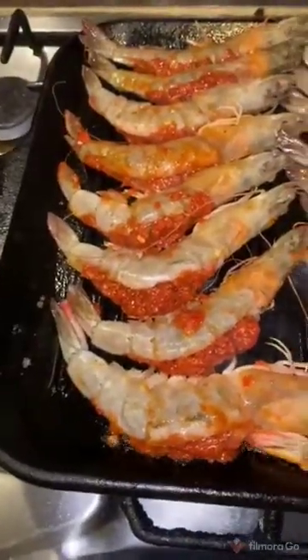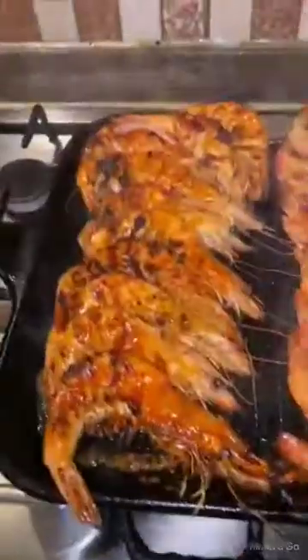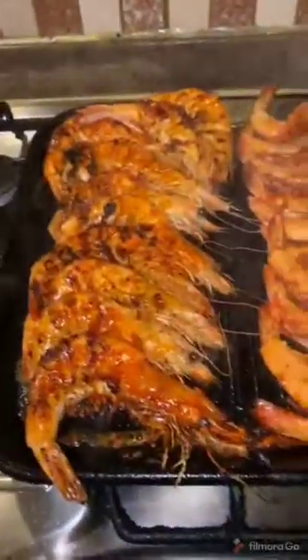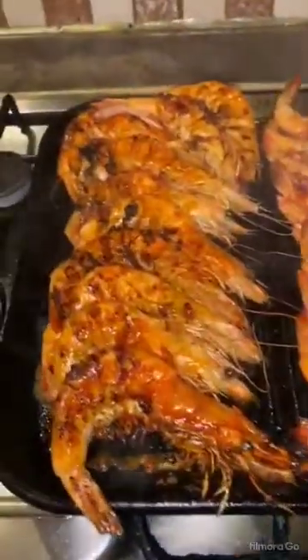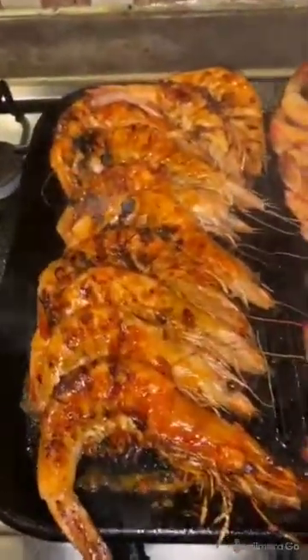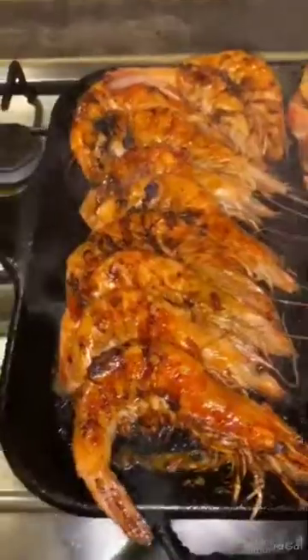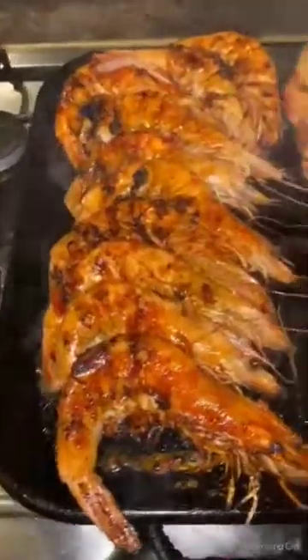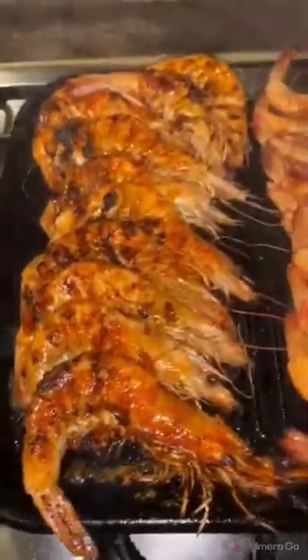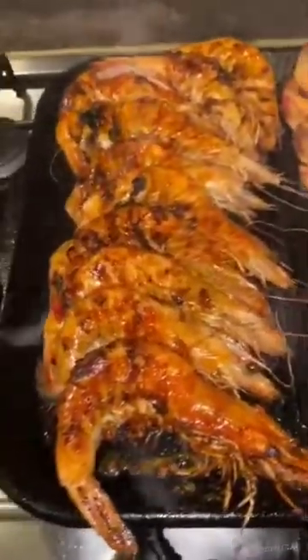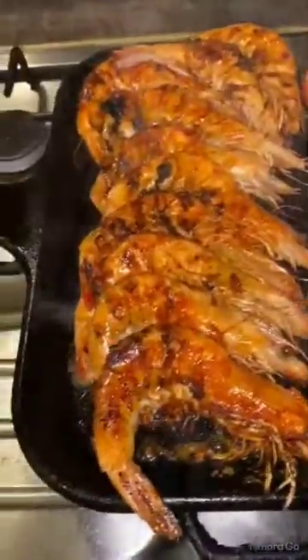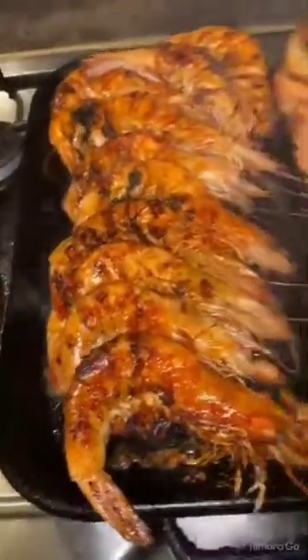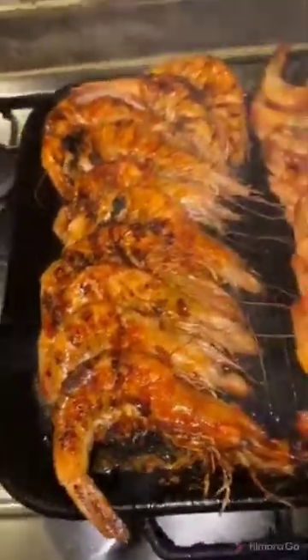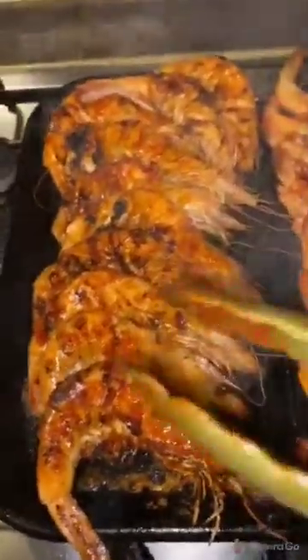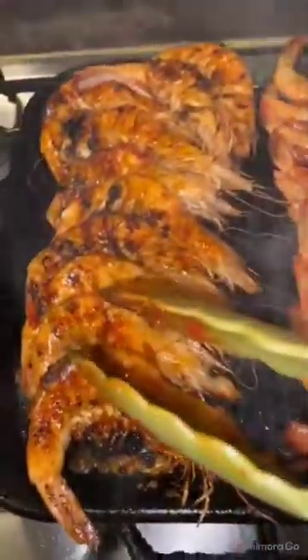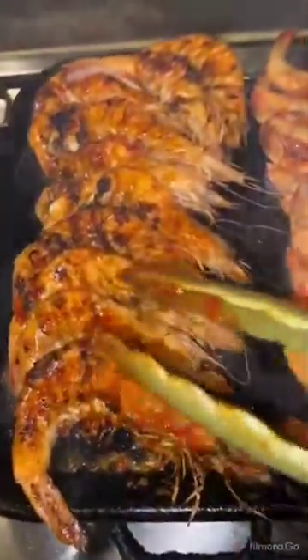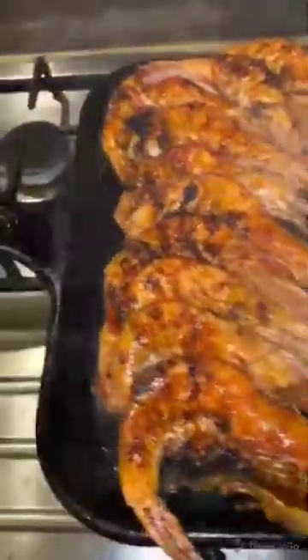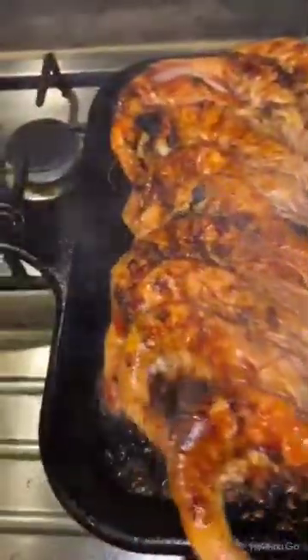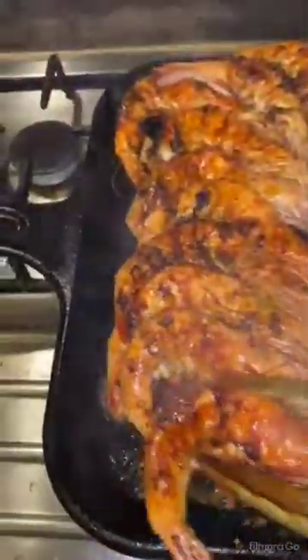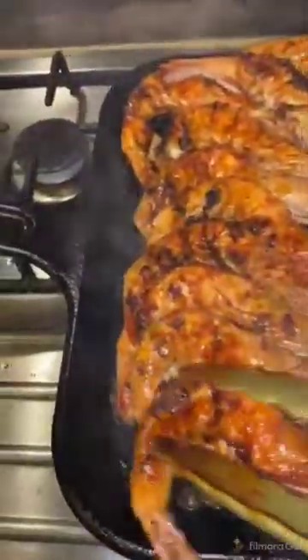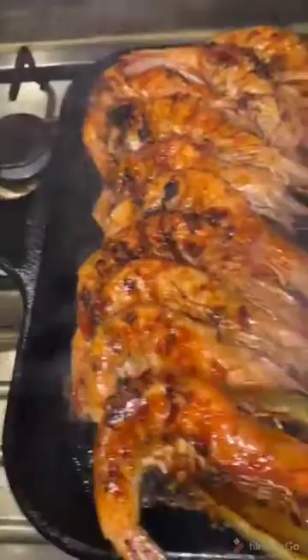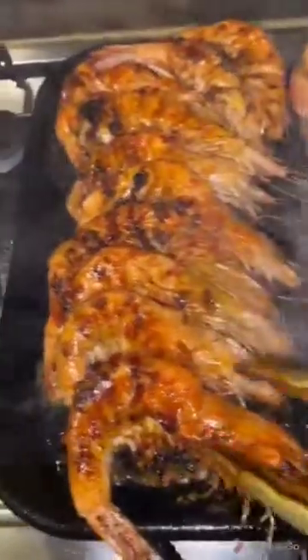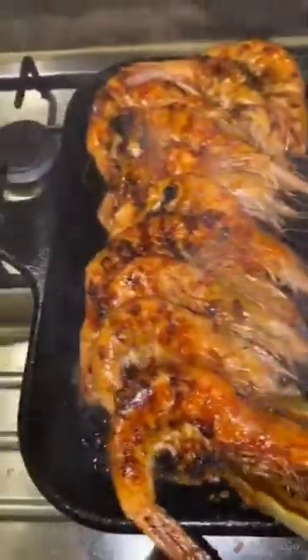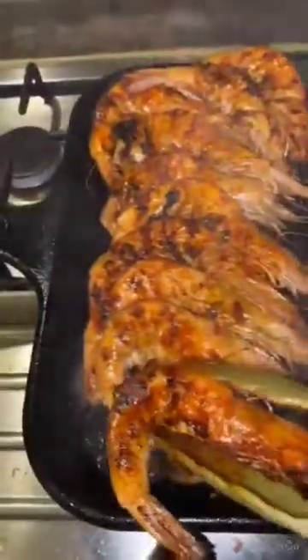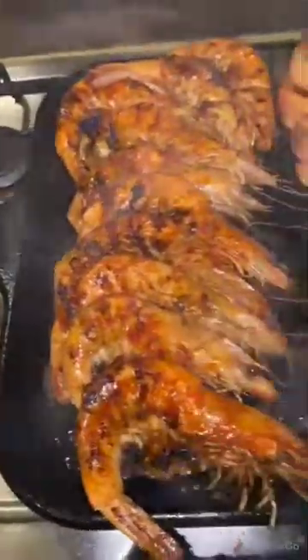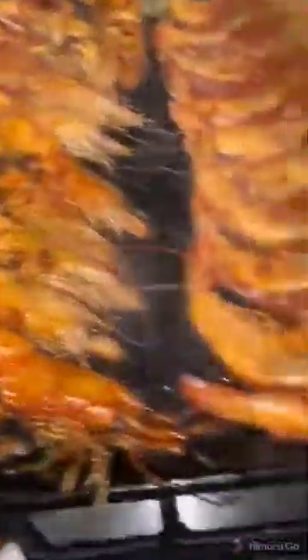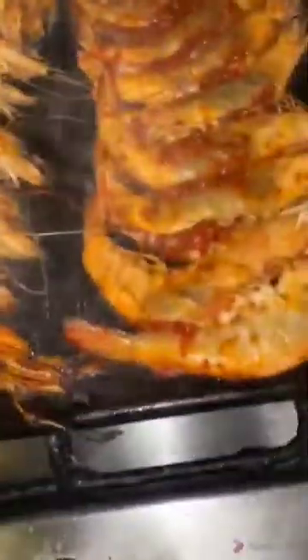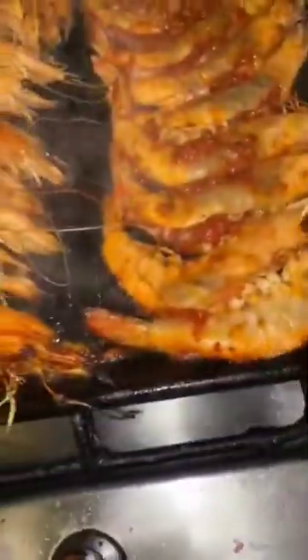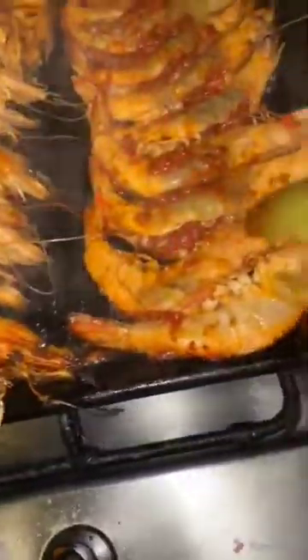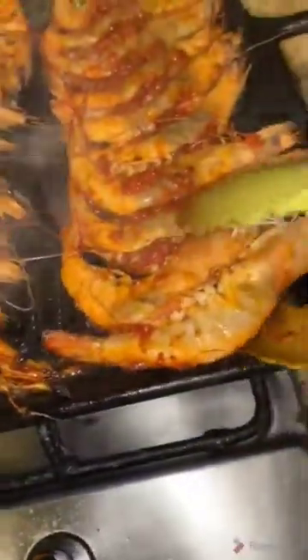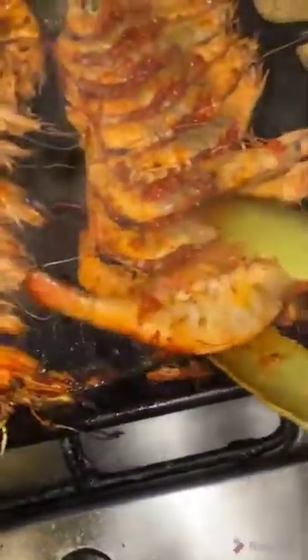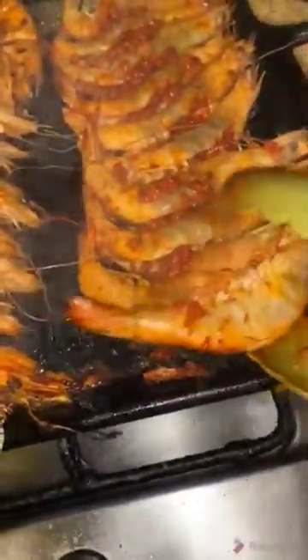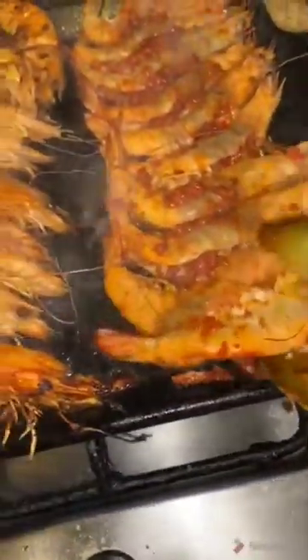I keep it about two to three minutes on one side, then I turn to the other side for about two to three more minutes. I will keep it here on the side as well.